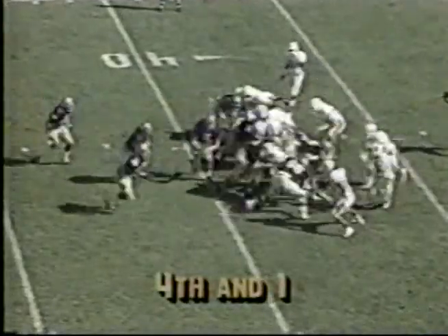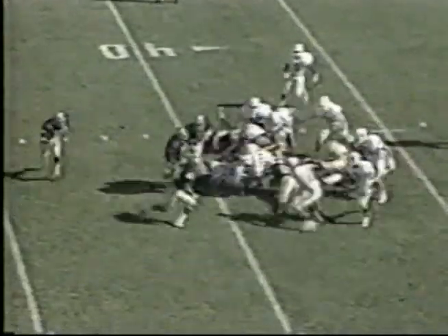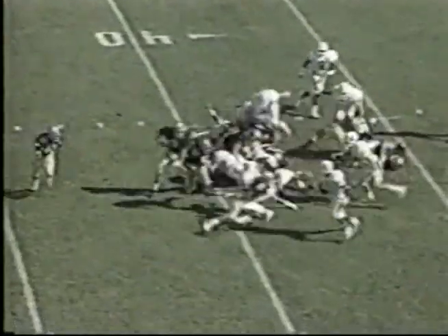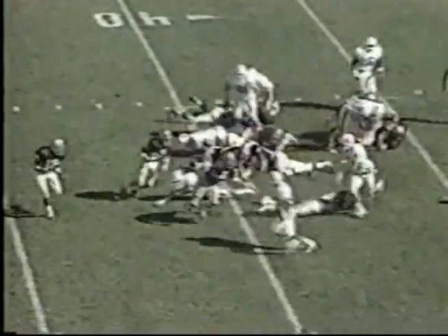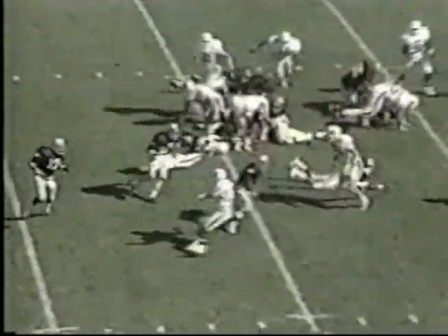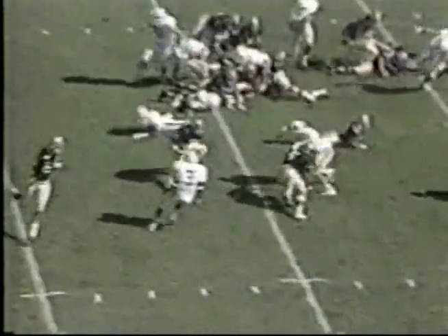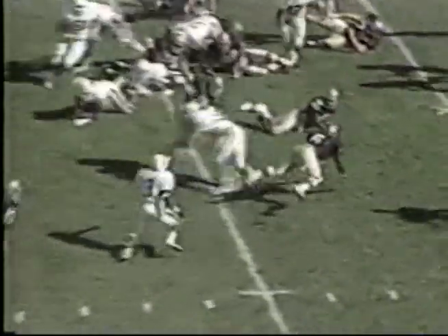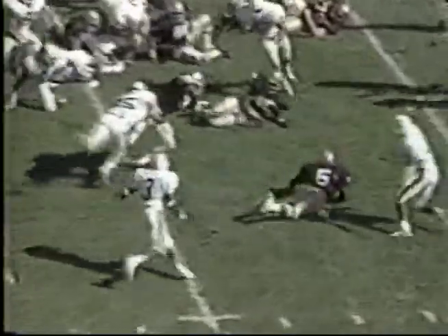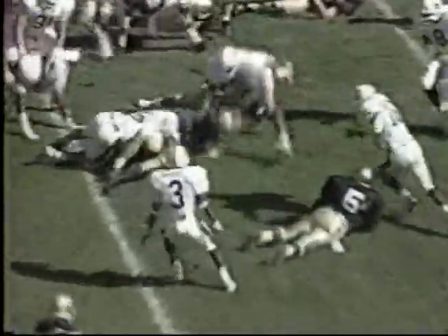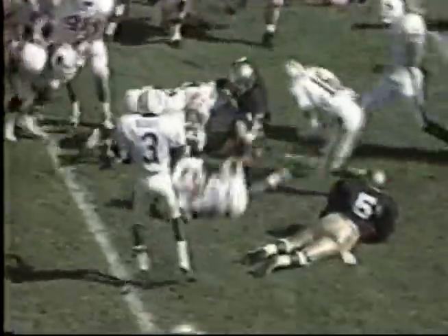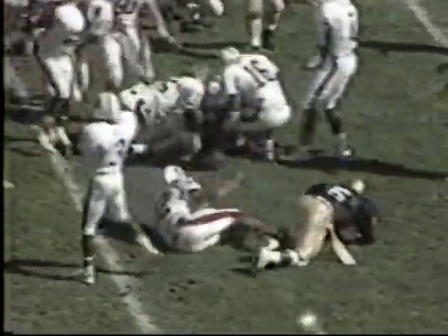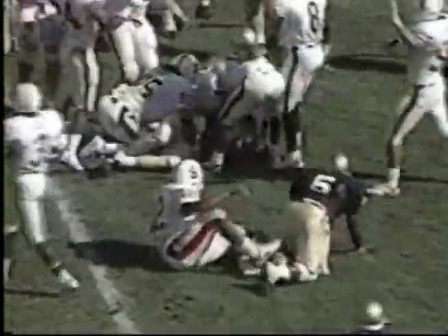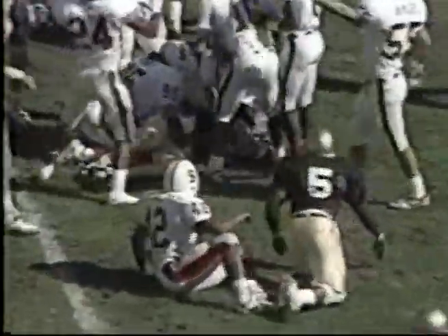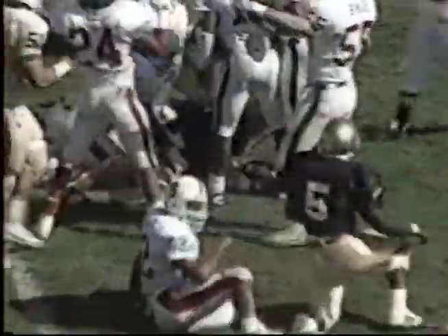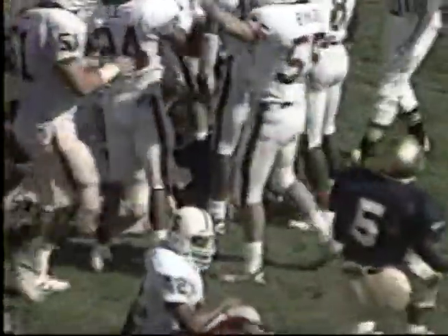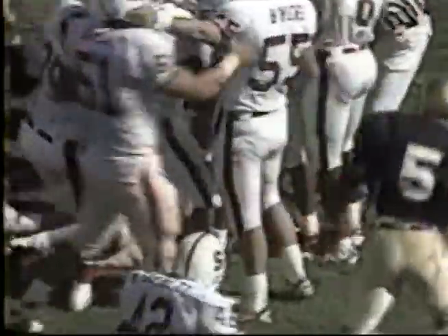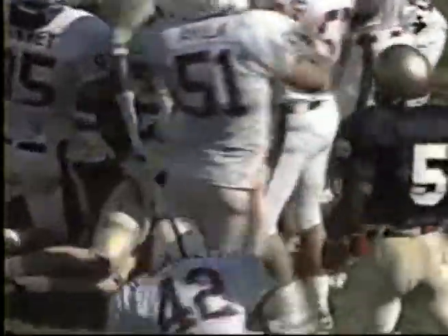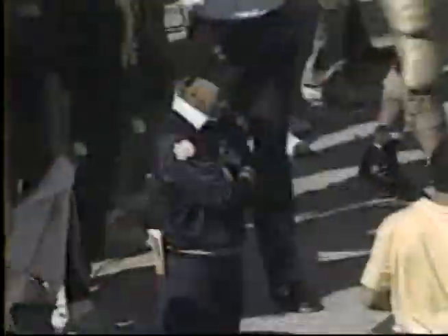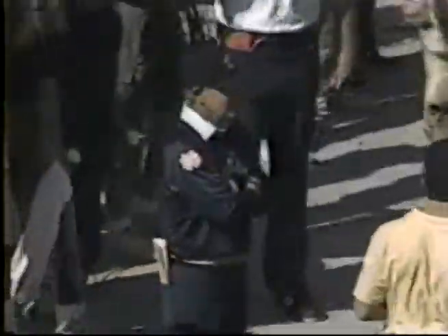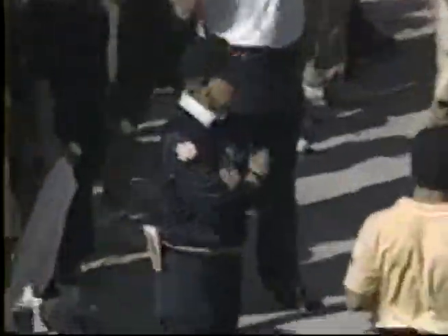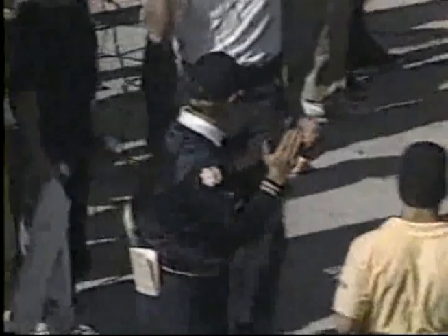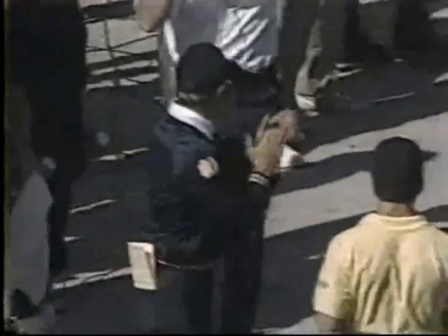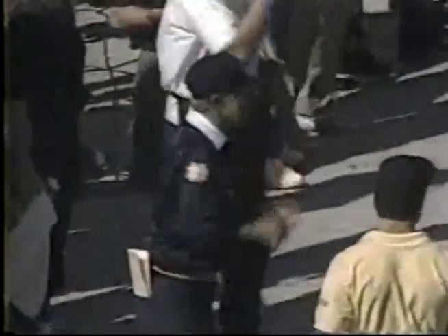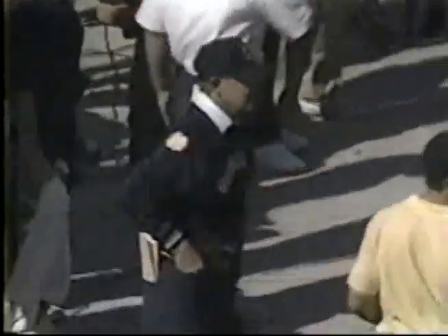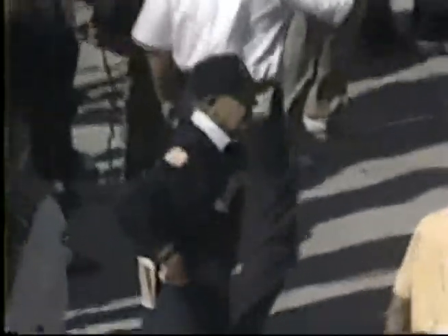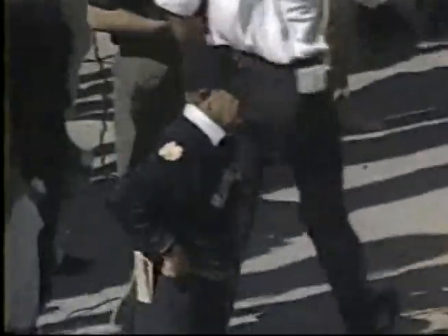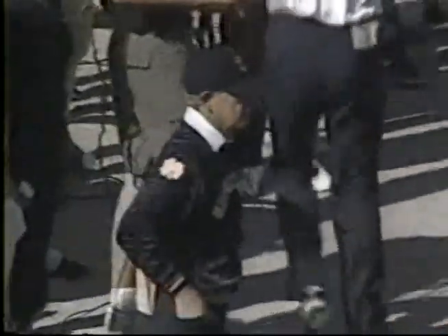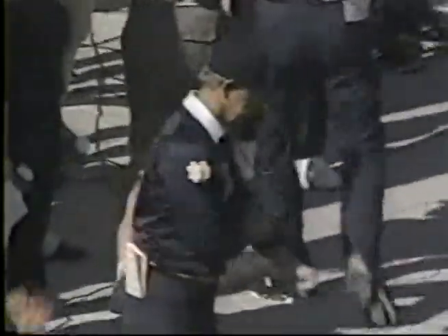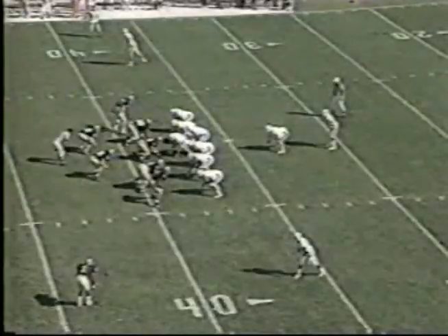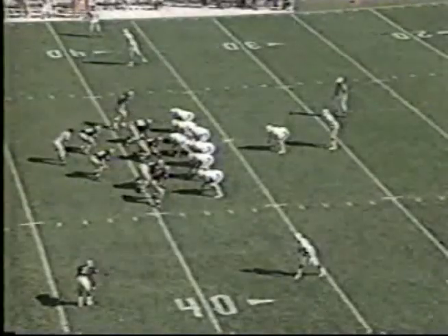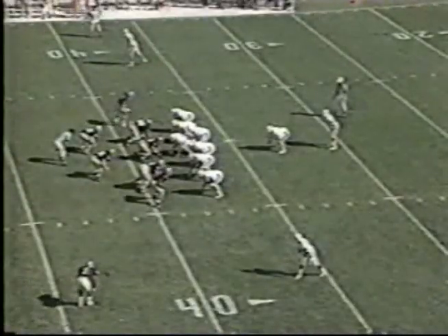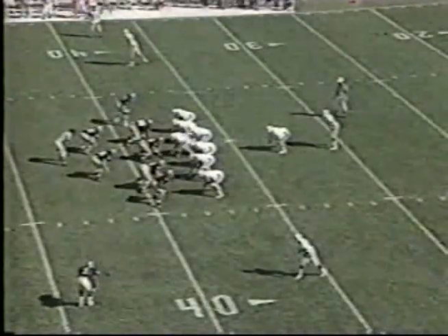Fourth and a yard, and Meyer's in trouble here — Meyer's not going to get there. Stanford stops Notre Dame on the option on fourth down, and the Cardinal will take over the football. This is a very close one.